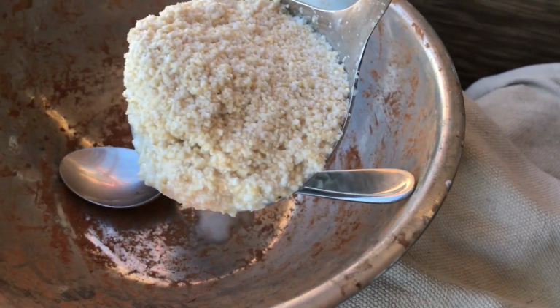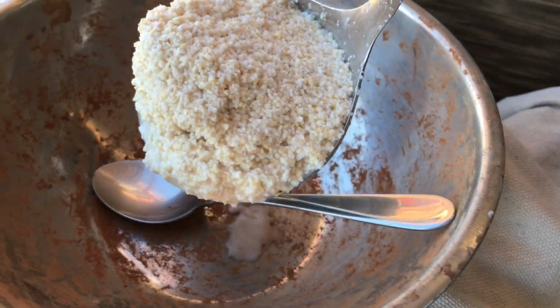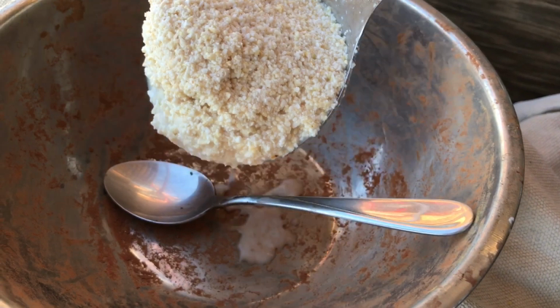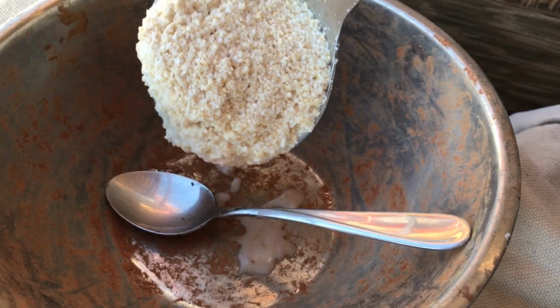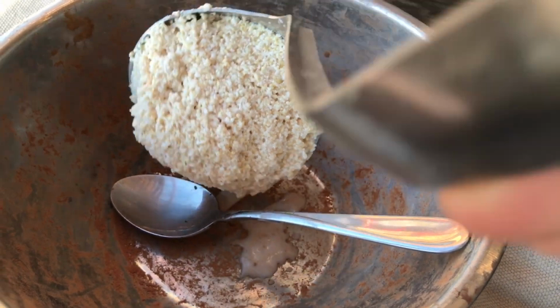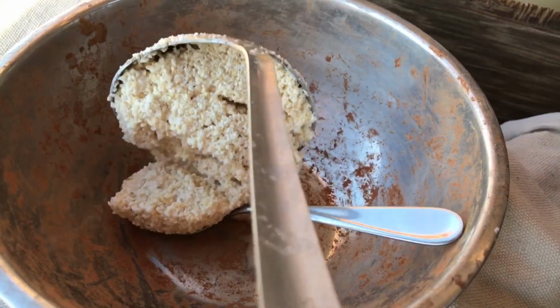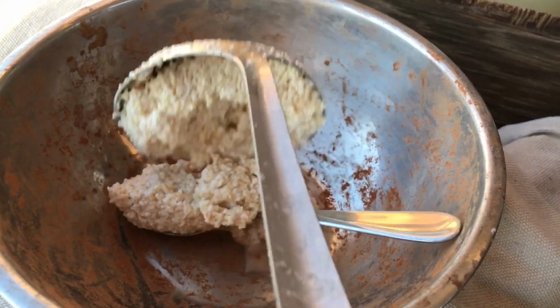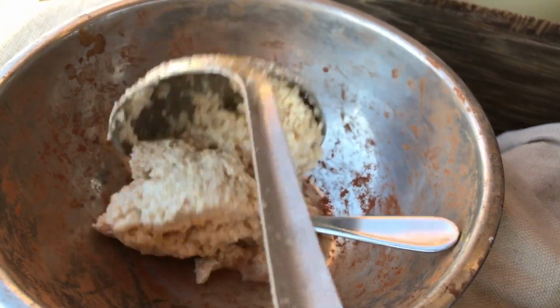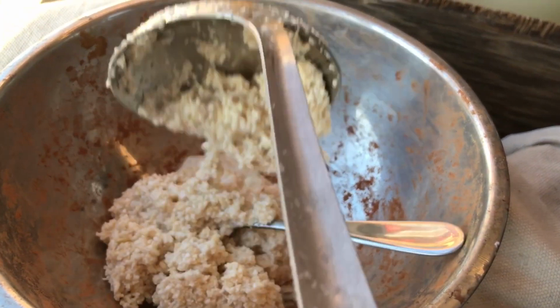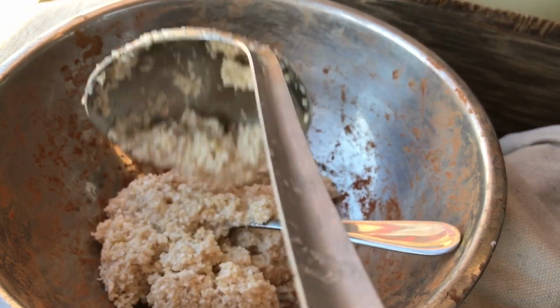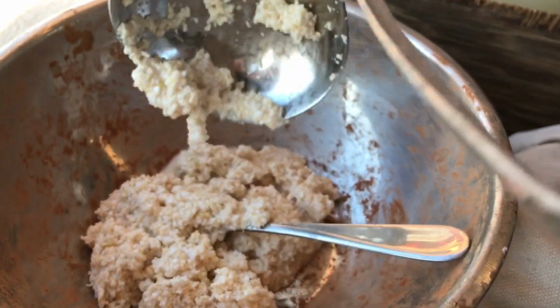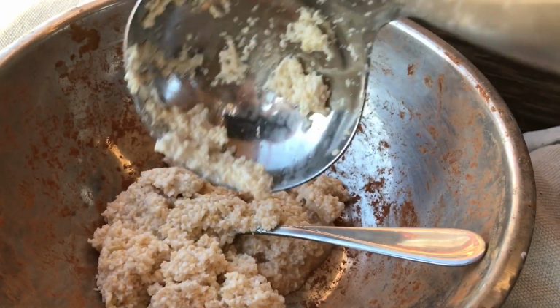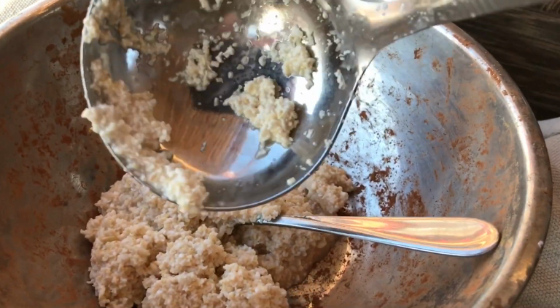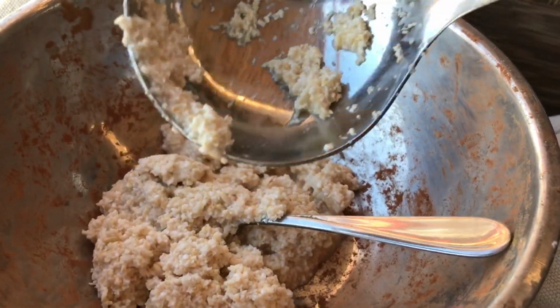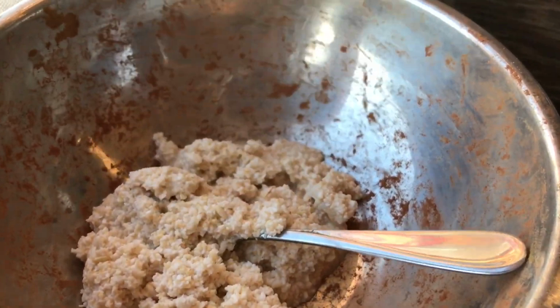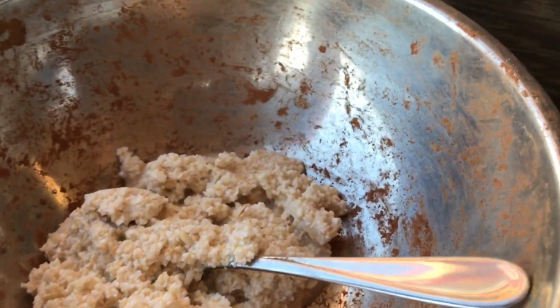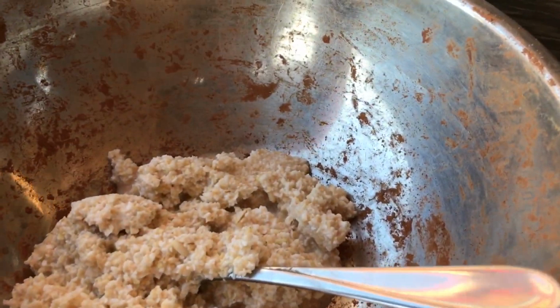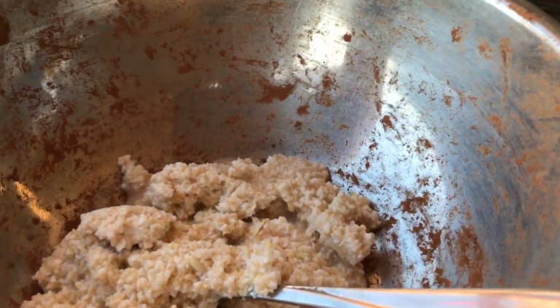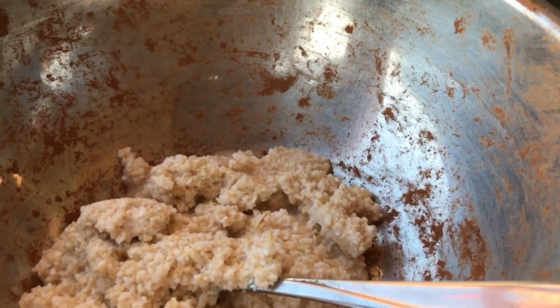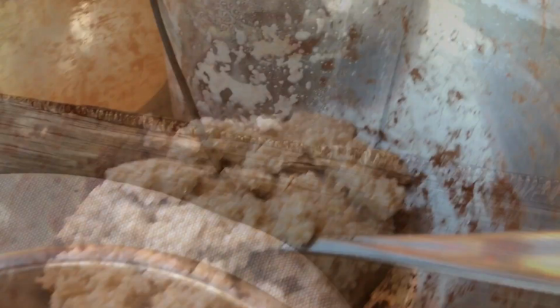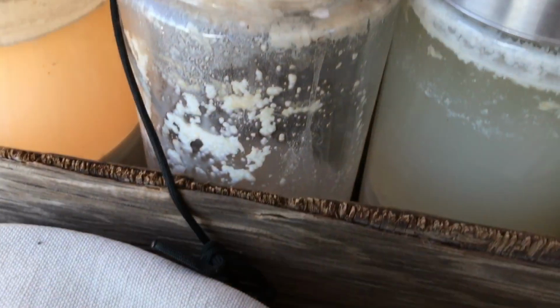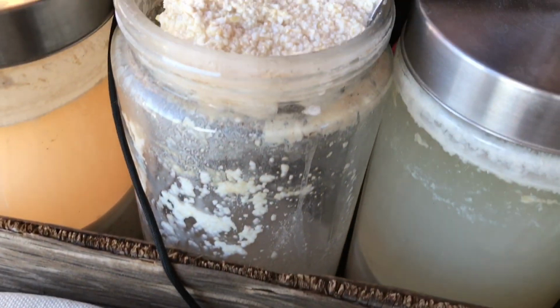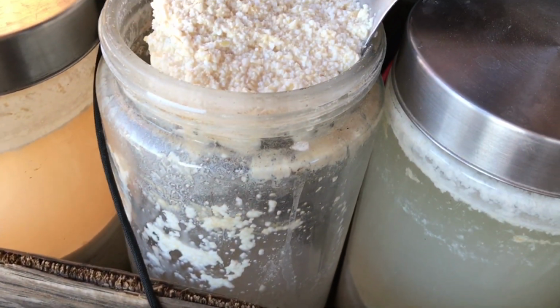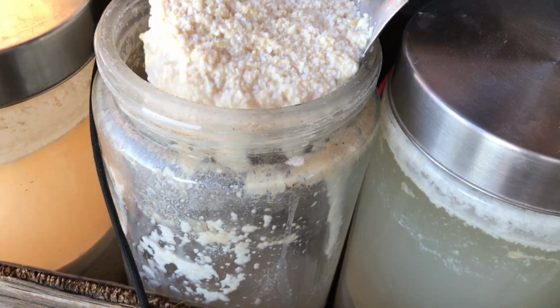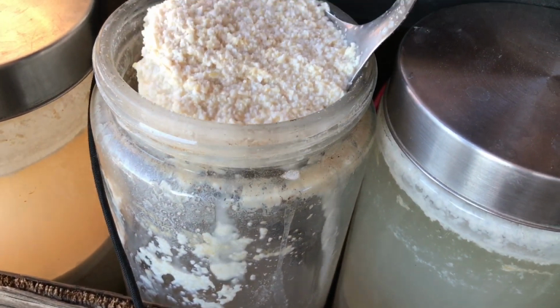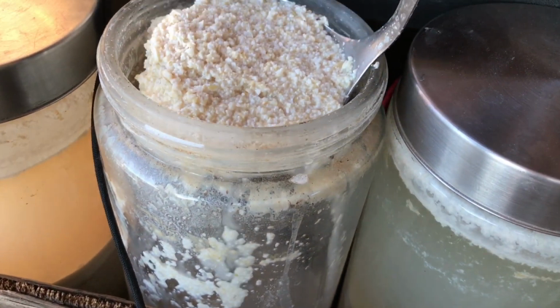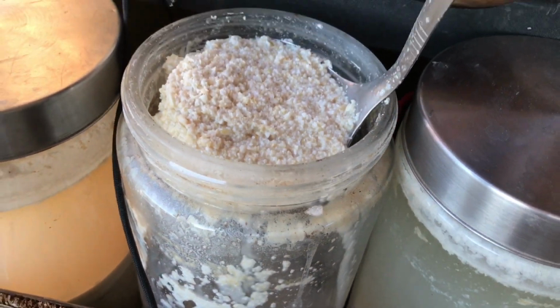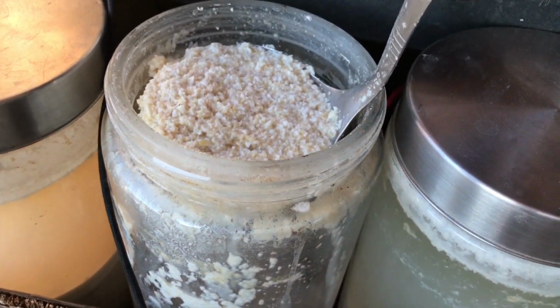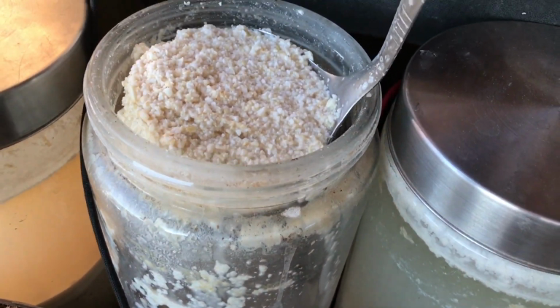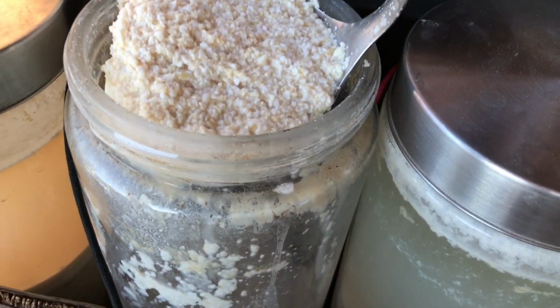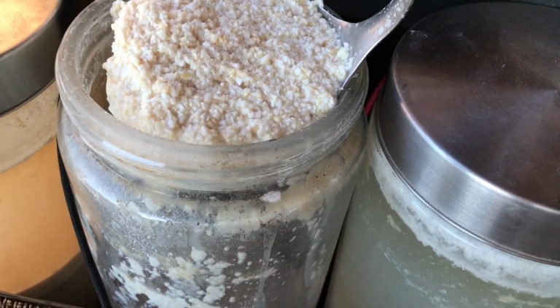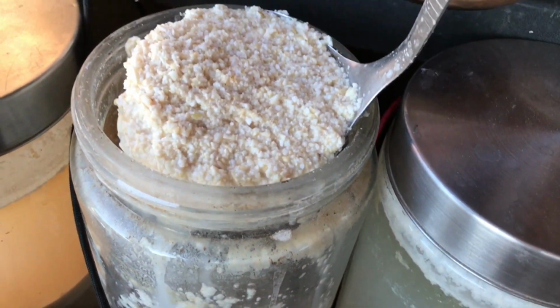I was looking forward to eating this as a sort of alcoholic dessert, and I've tried a couple of recipes now.